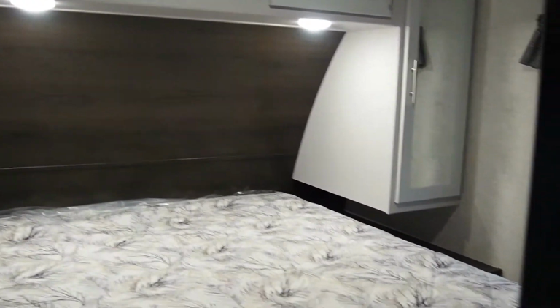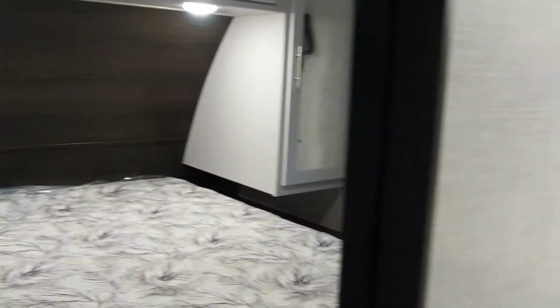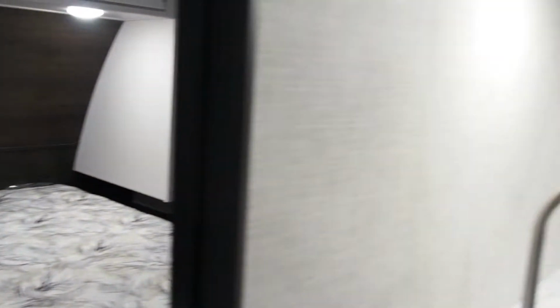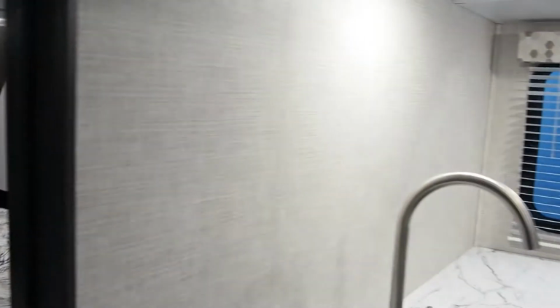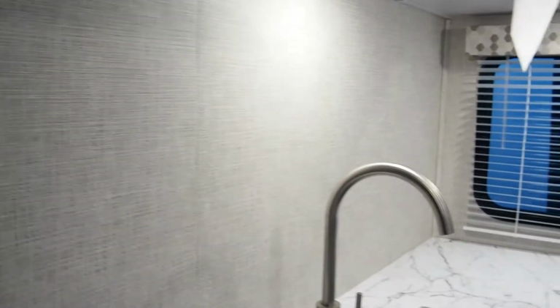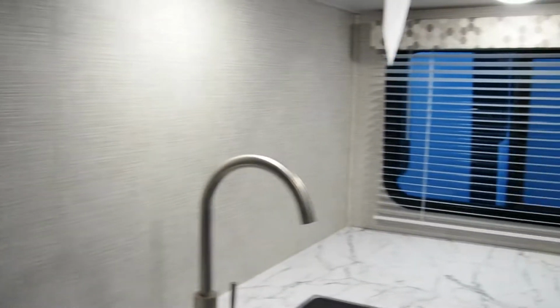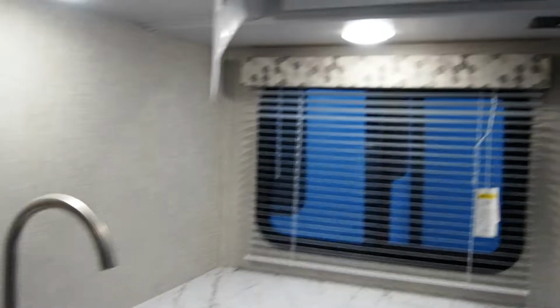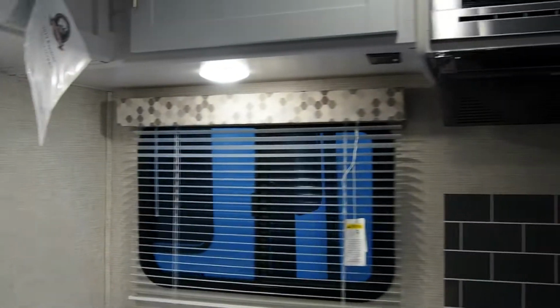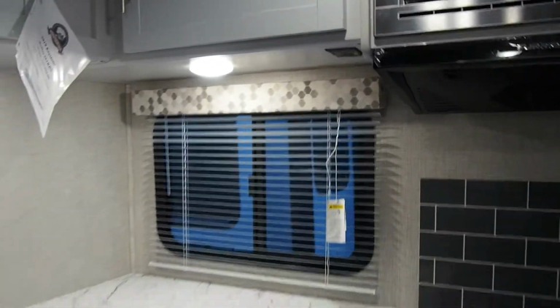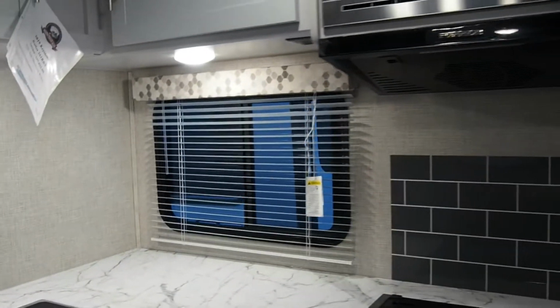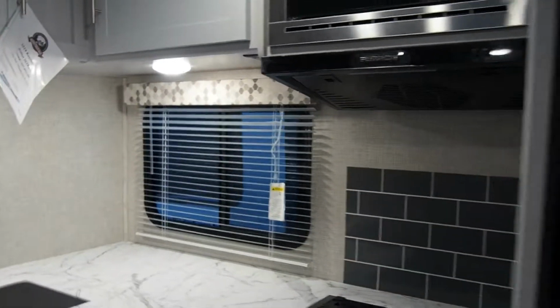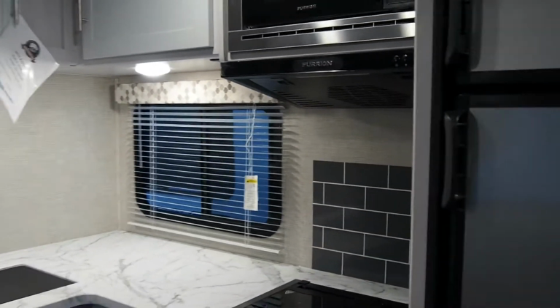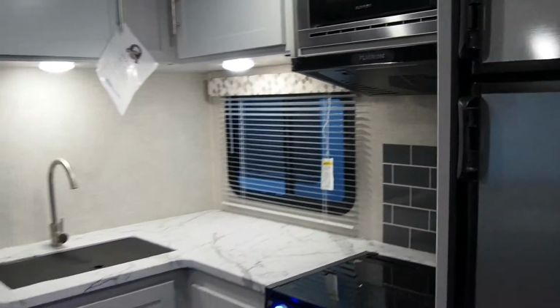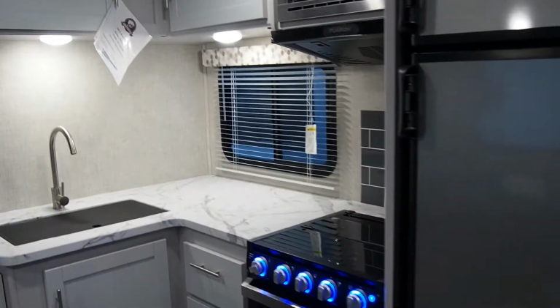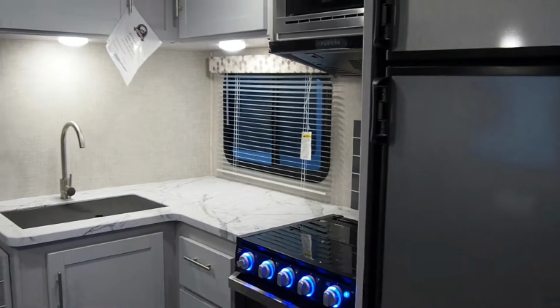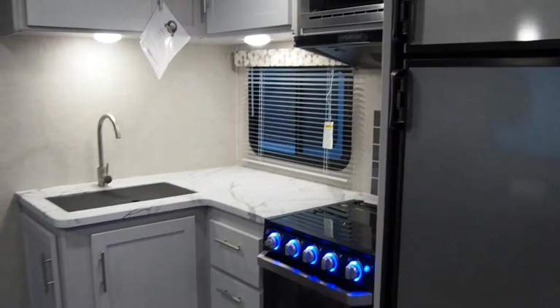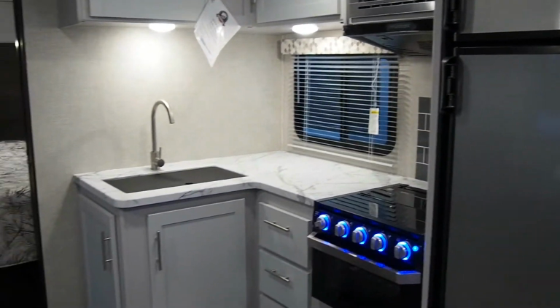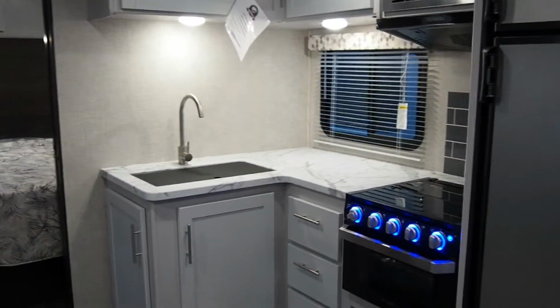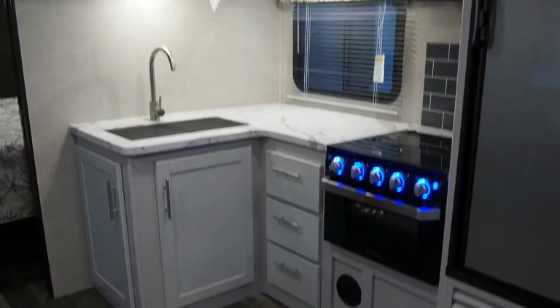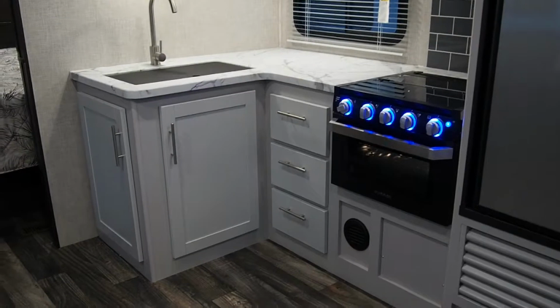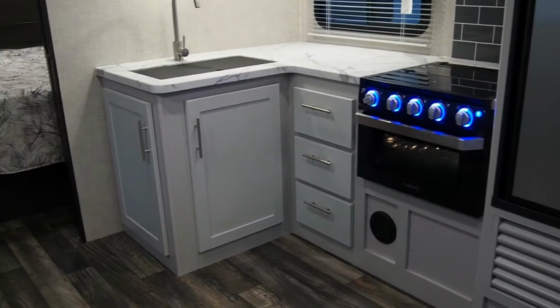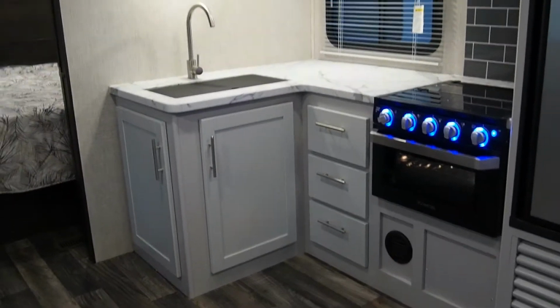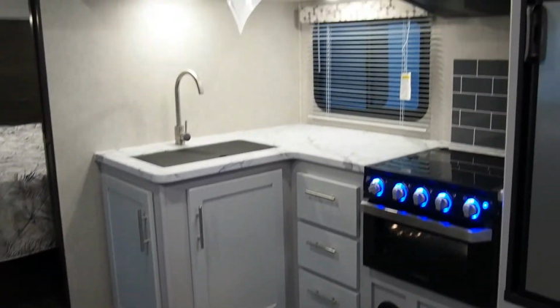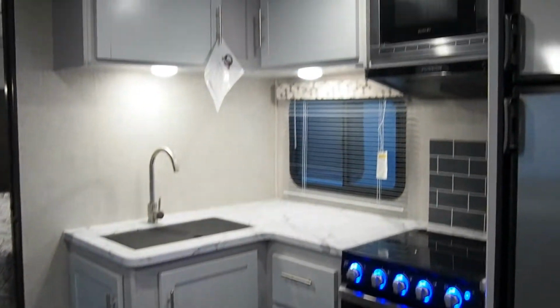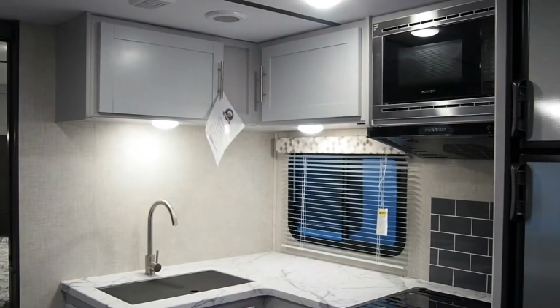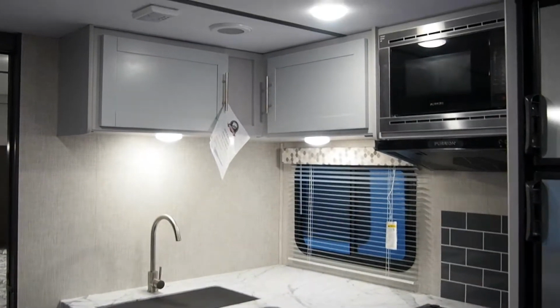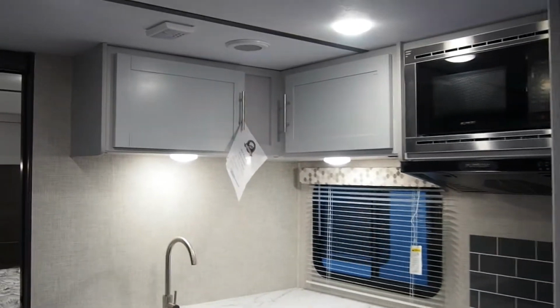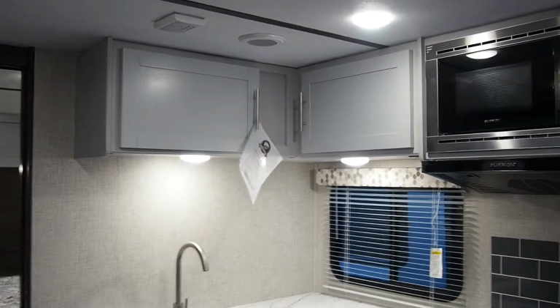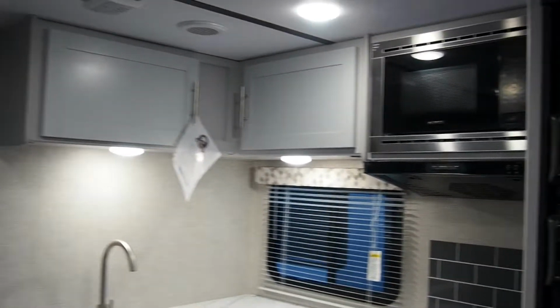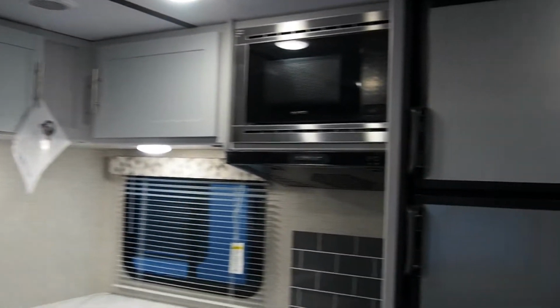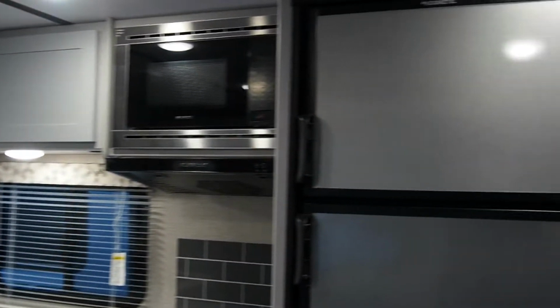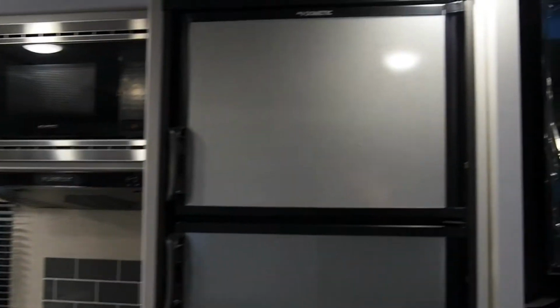Now over on this side, we have the kitchen area and the entertainment system. Notice the new modern look it has with the gray cabinetry and nice tops.